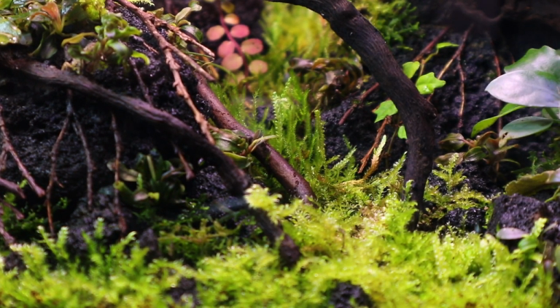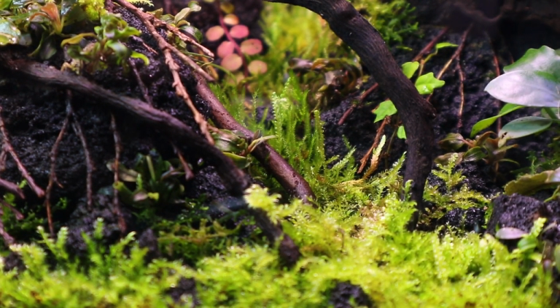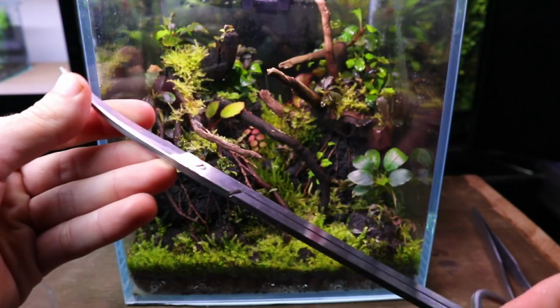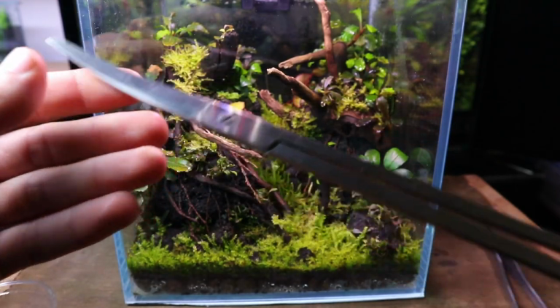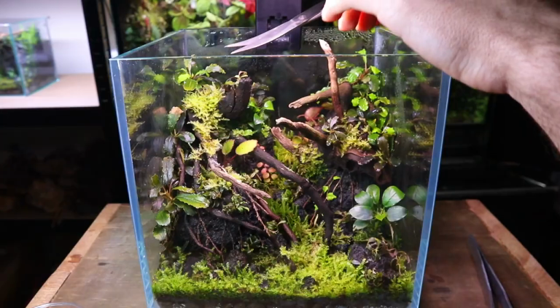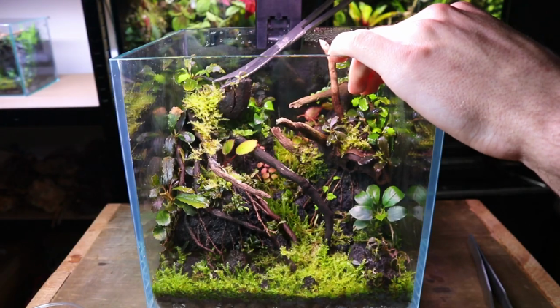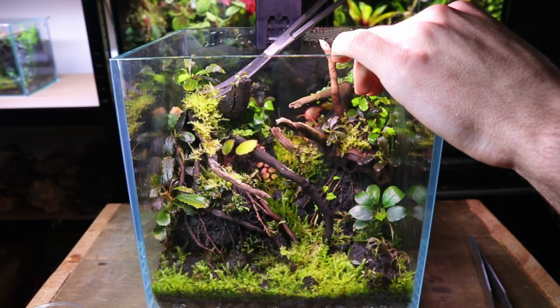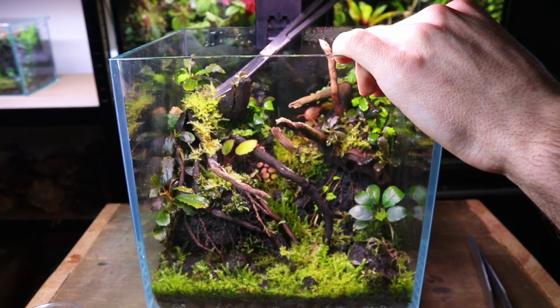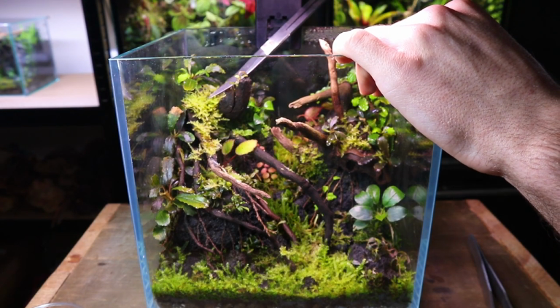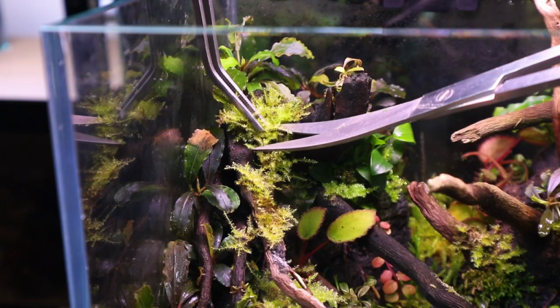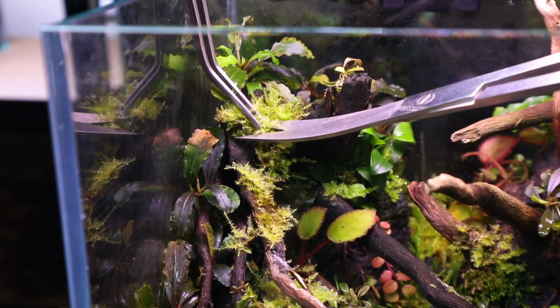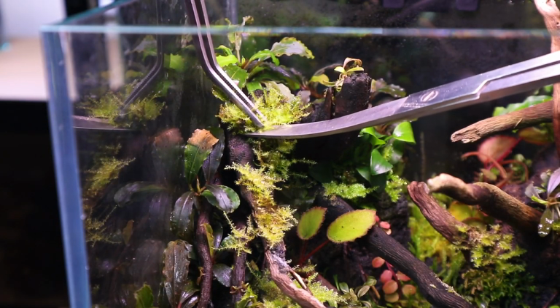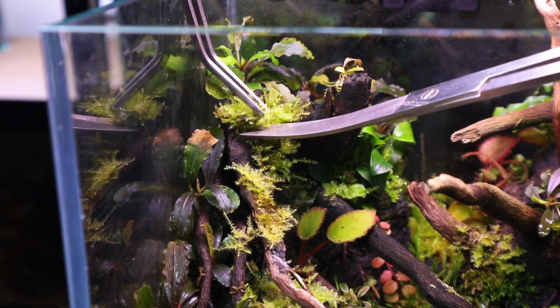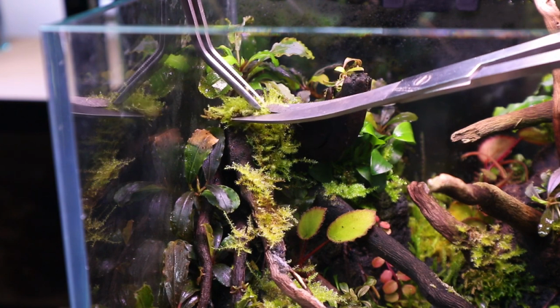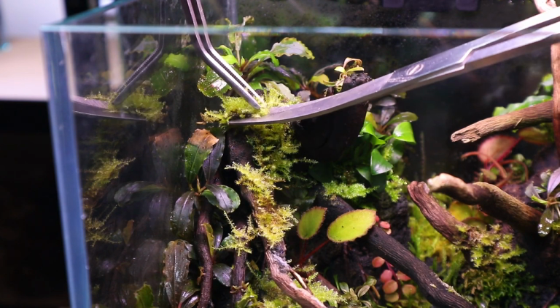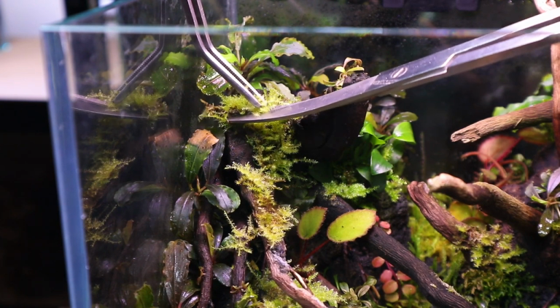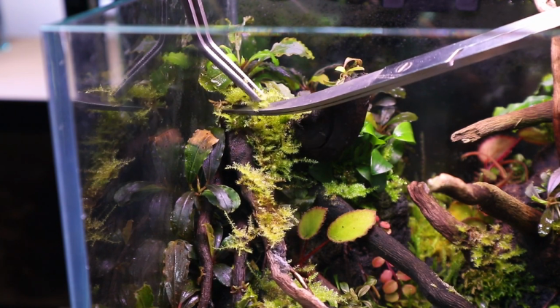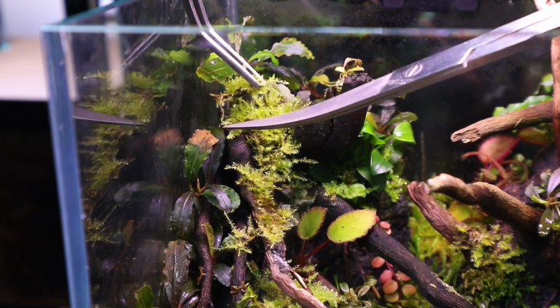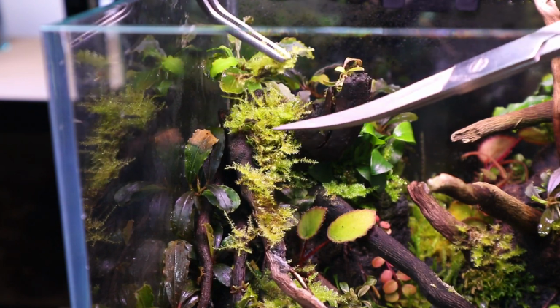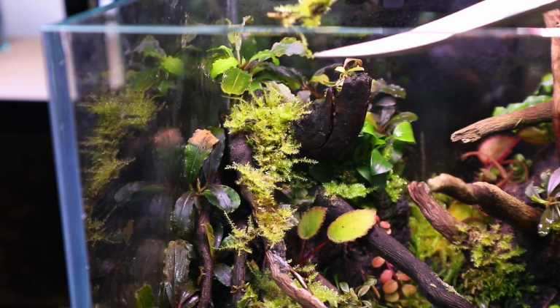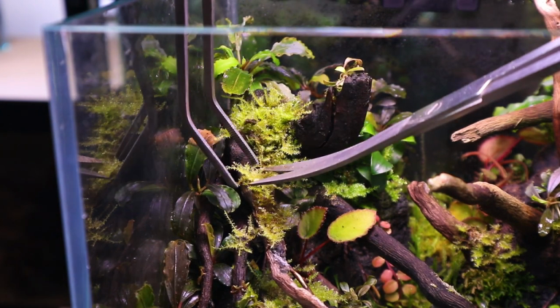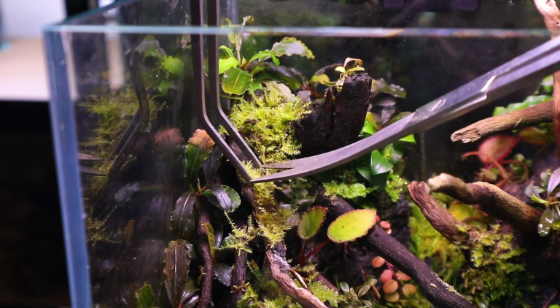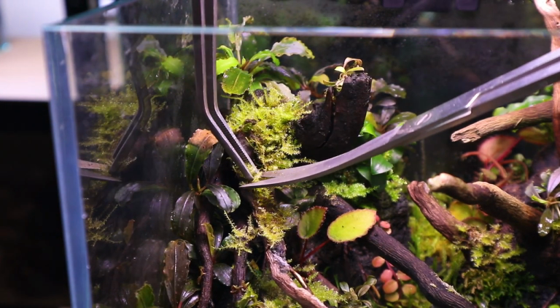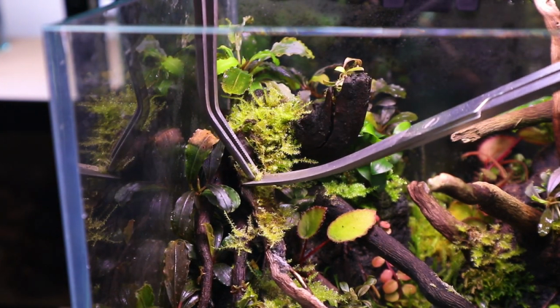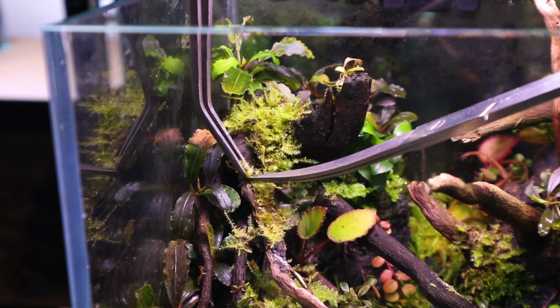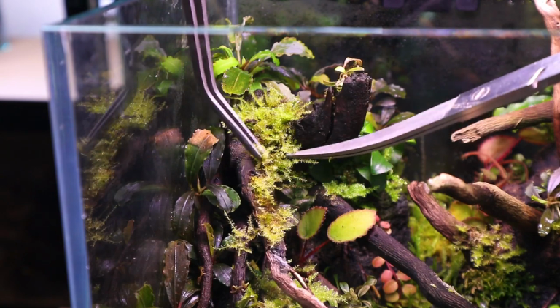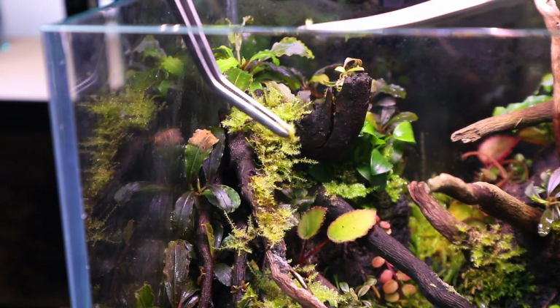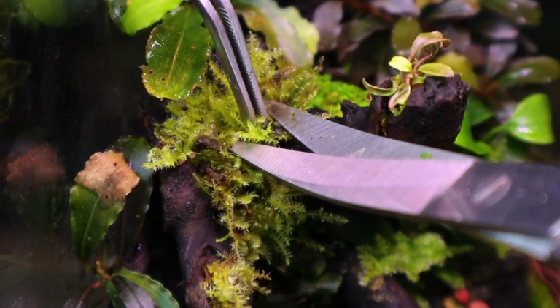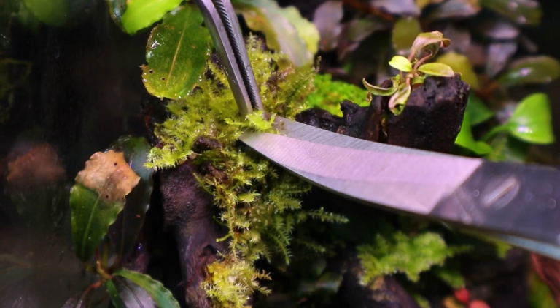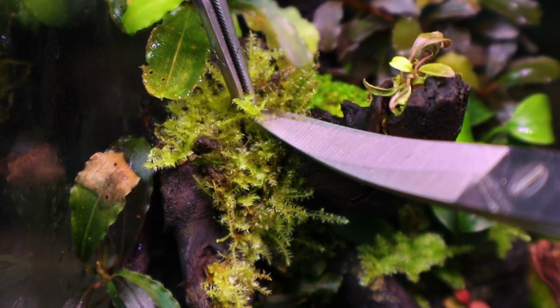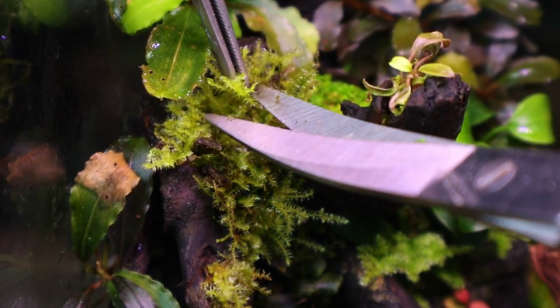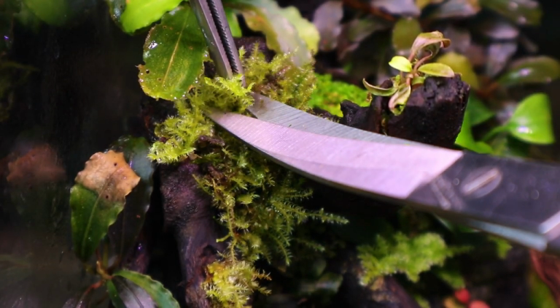I'll take care of that later. Using some scissors I'm going to trim down the Christmas moss up on the spiderwood. Trimming the moss will stimulate new growth and encourage it to grow lower and more dense. Ideally I want this moss to be creeping along the branches and not stretching for the light at all.